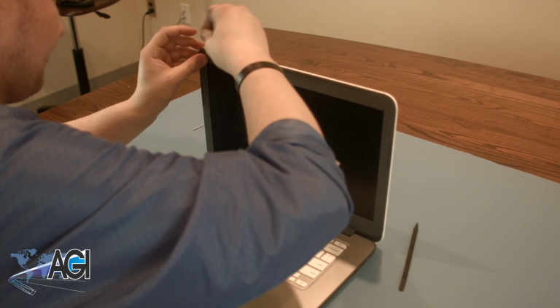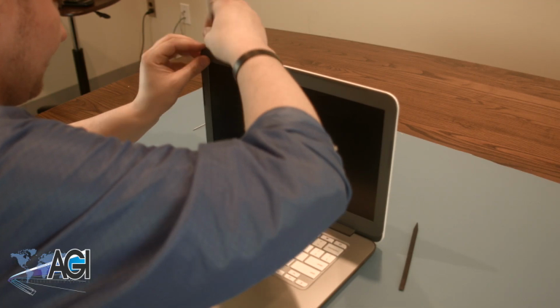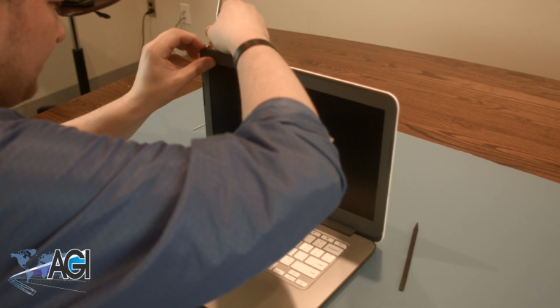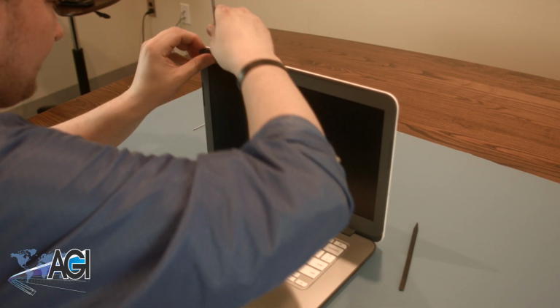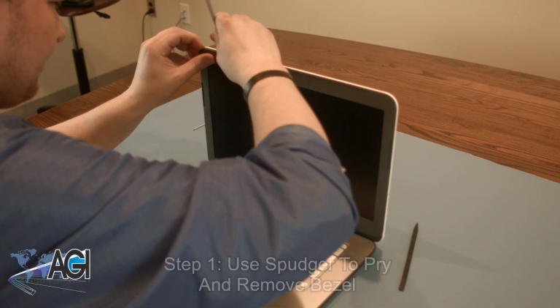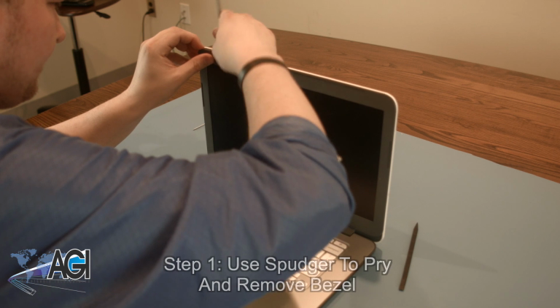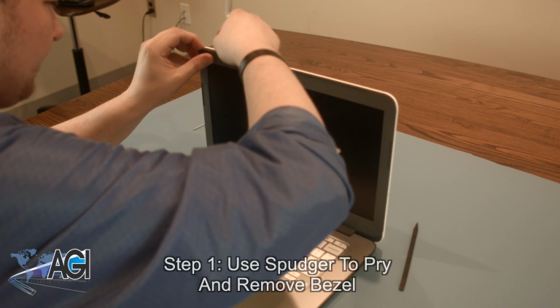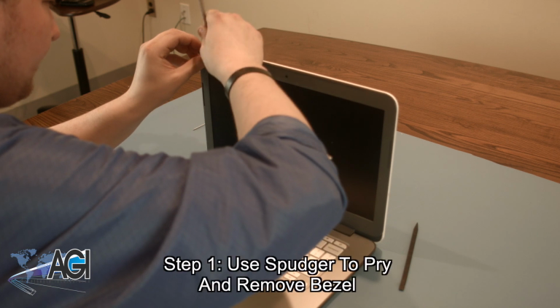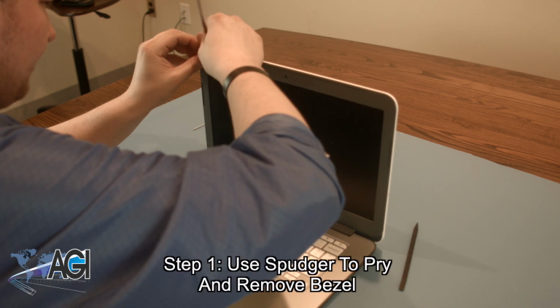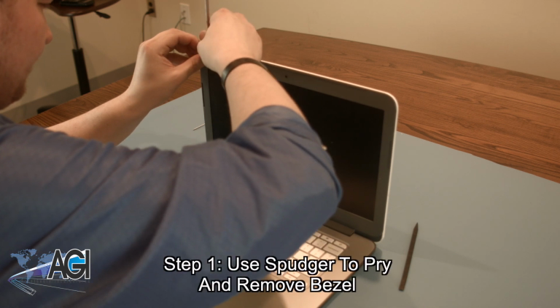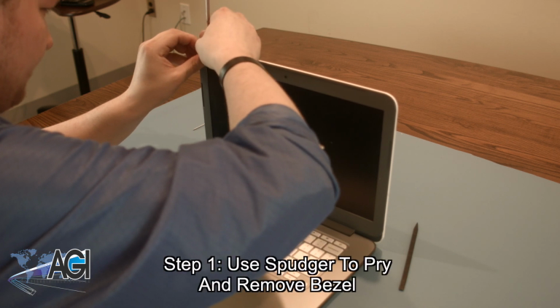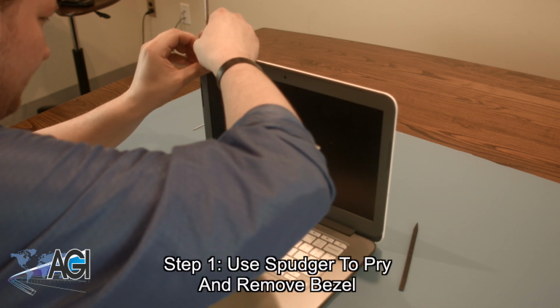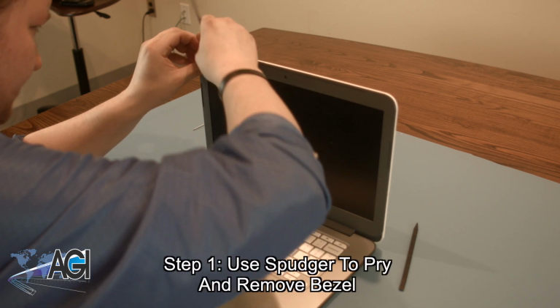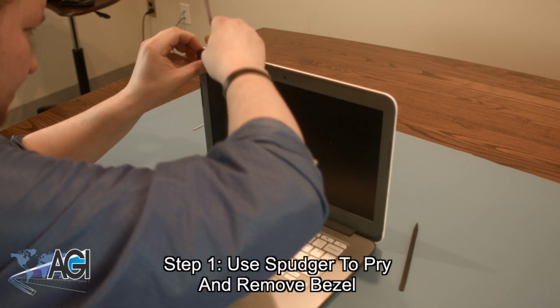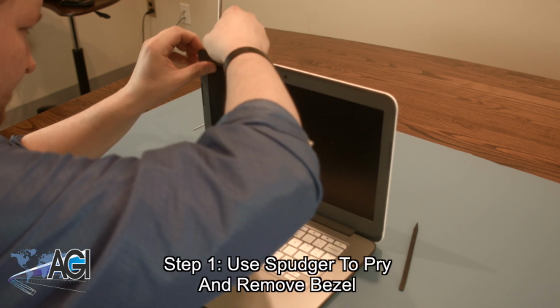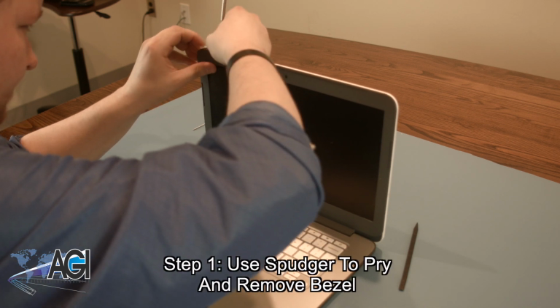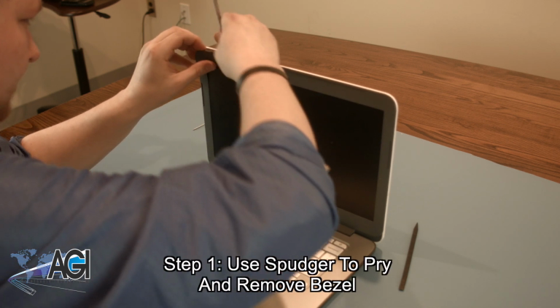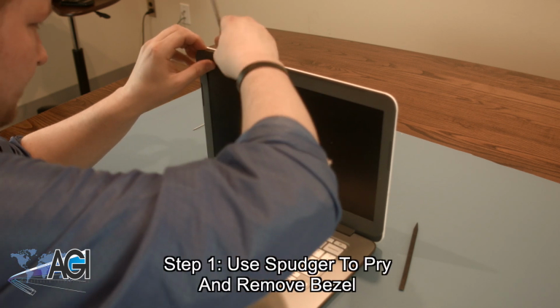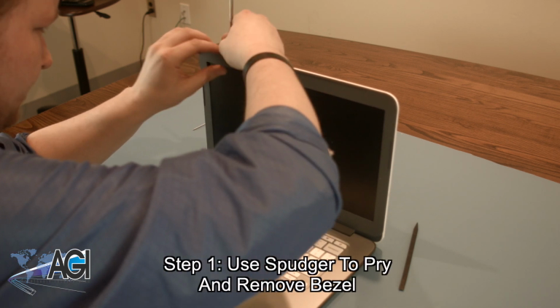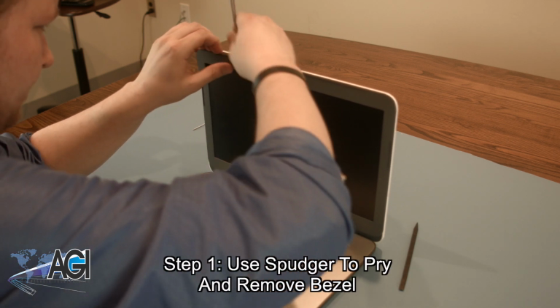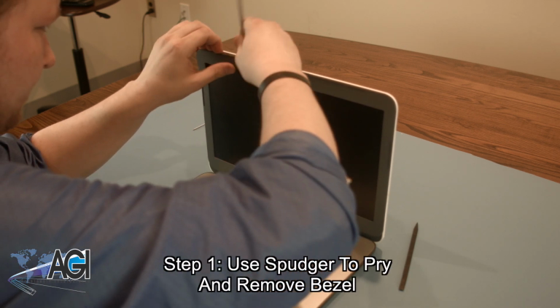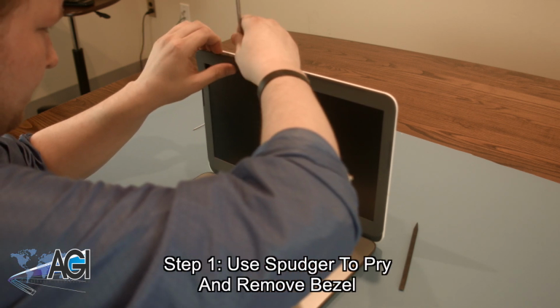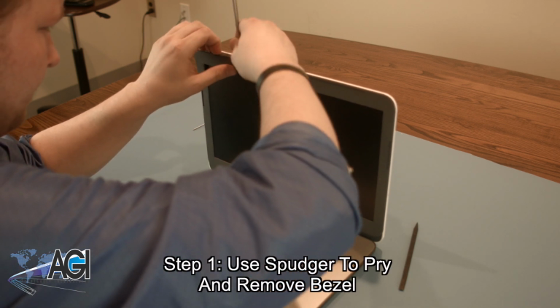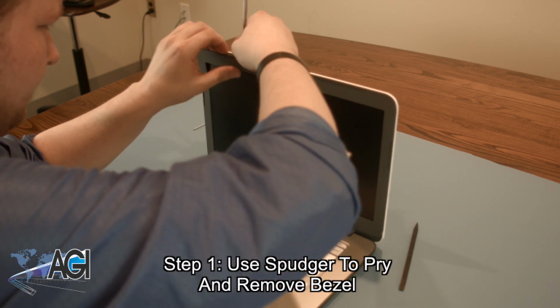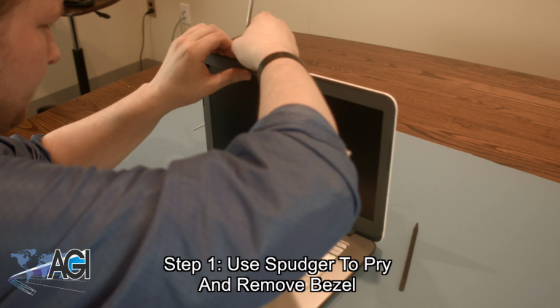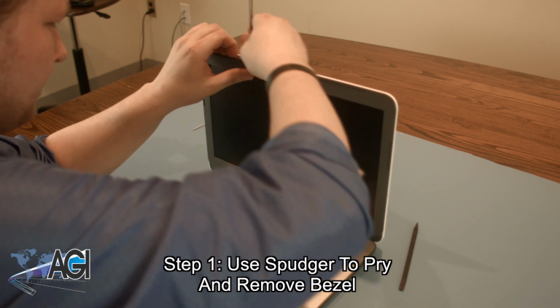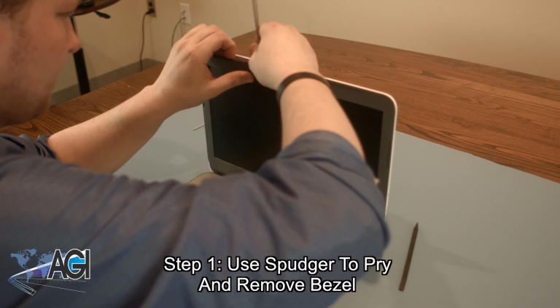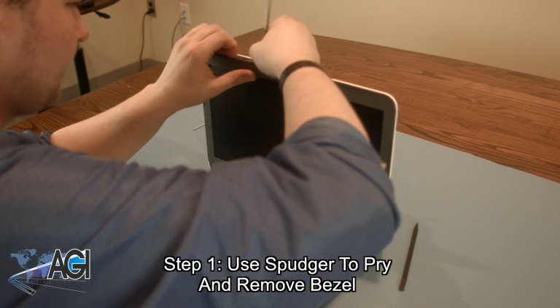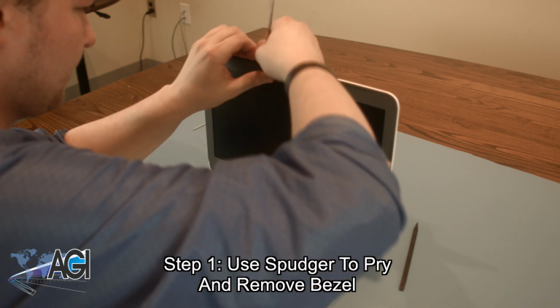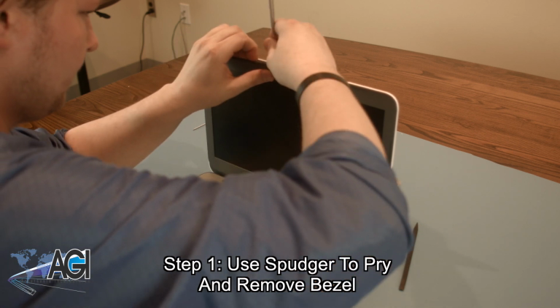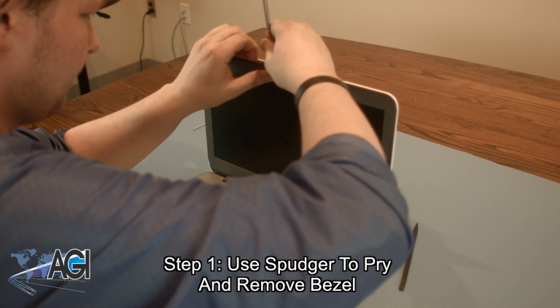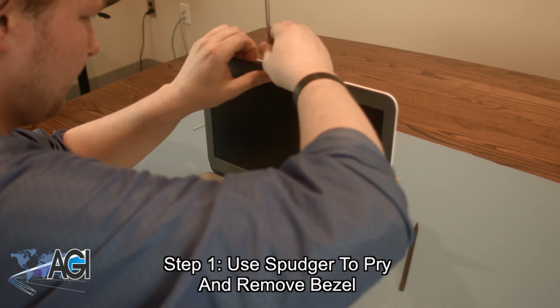The first step will be to use your spudger to go around the perimeter of the bezel, carefully prying it apart until the bezel is completely removed.